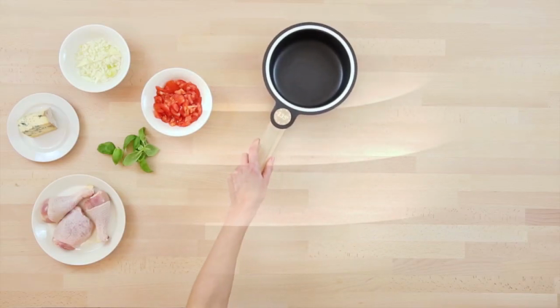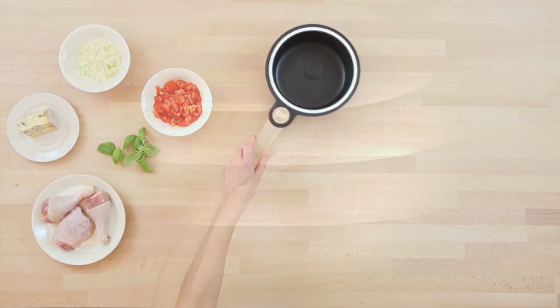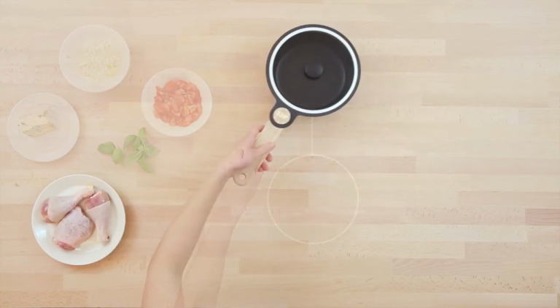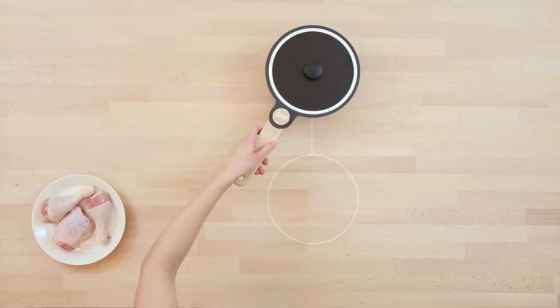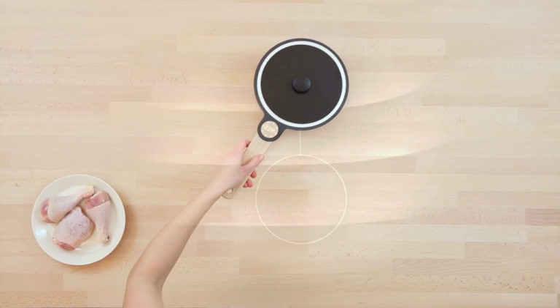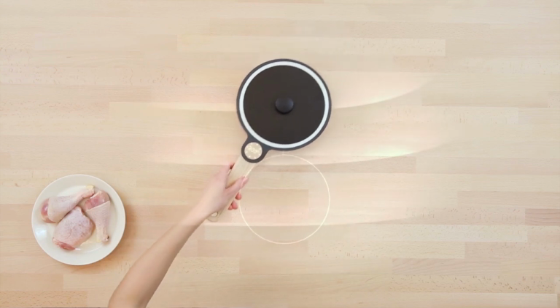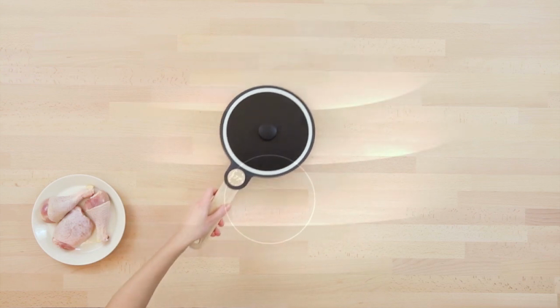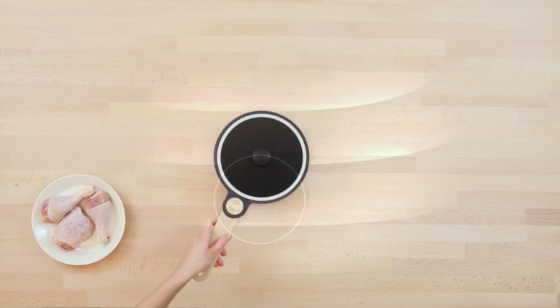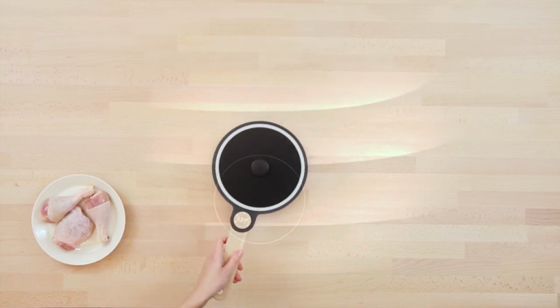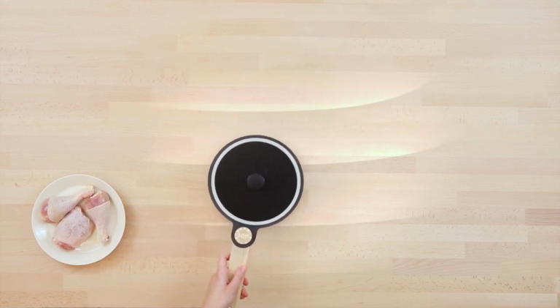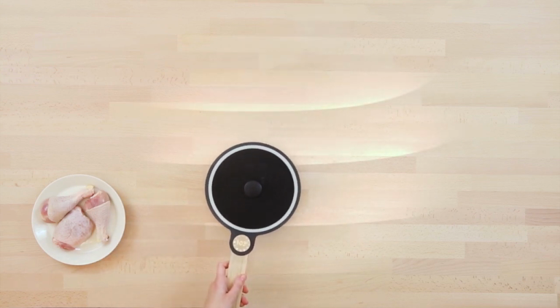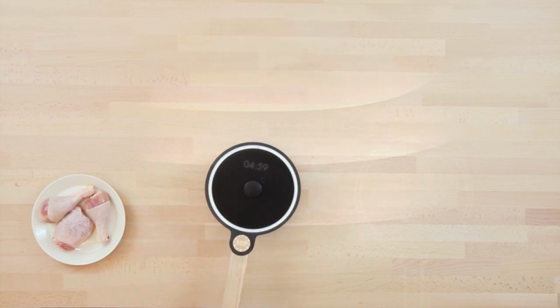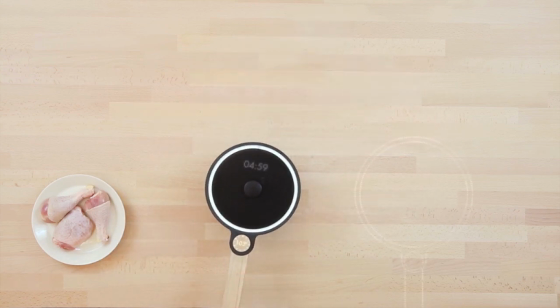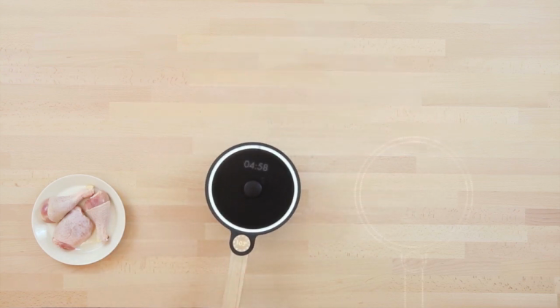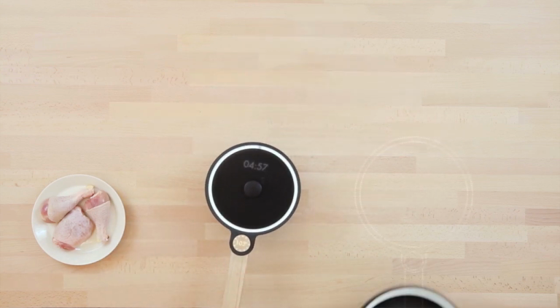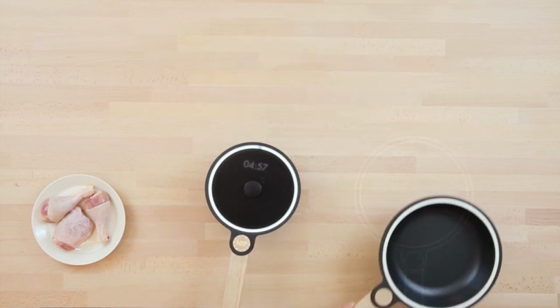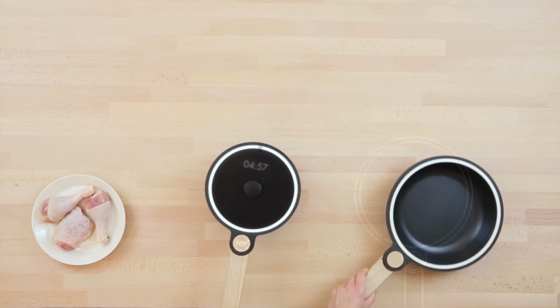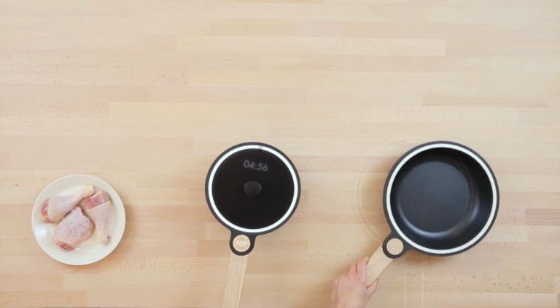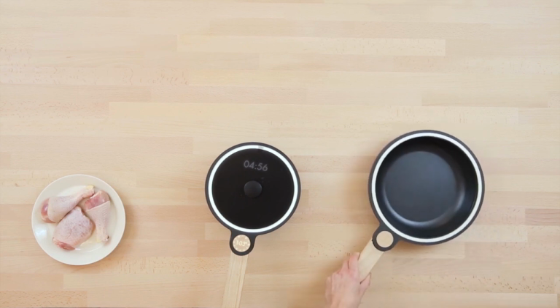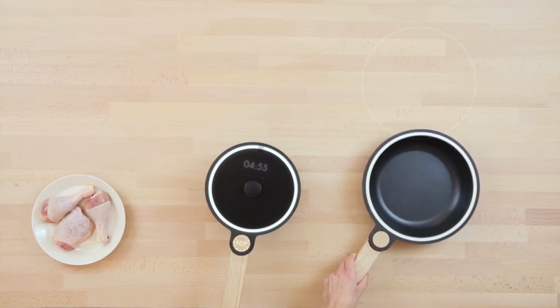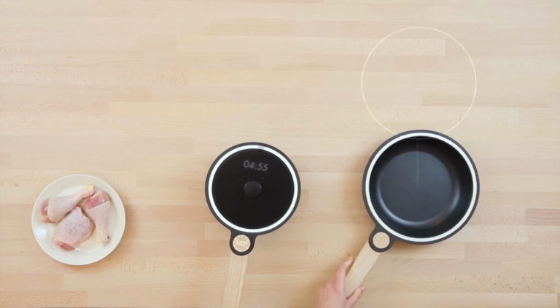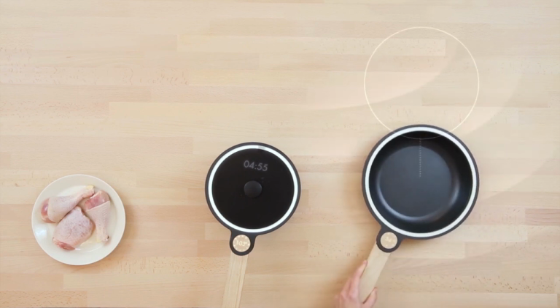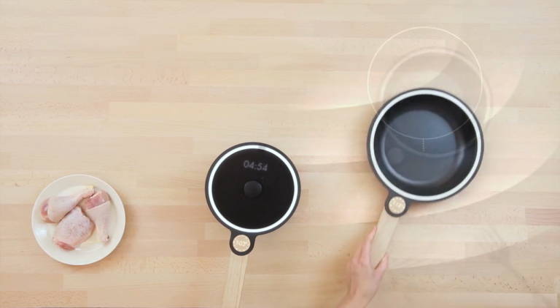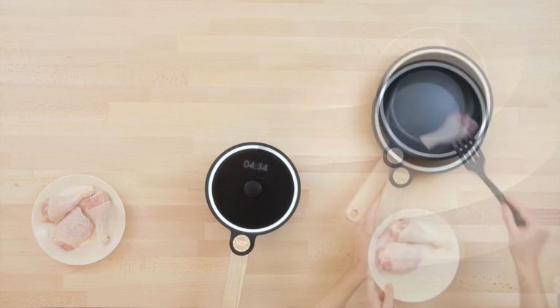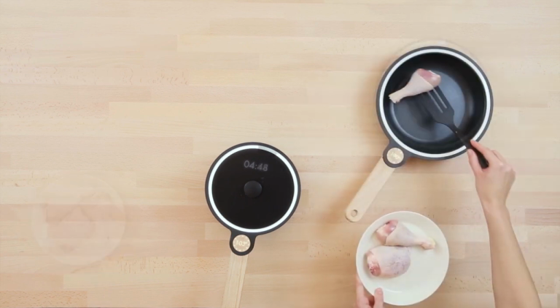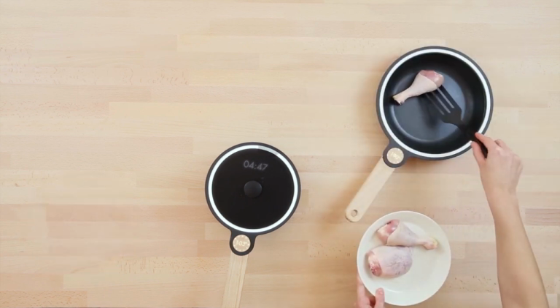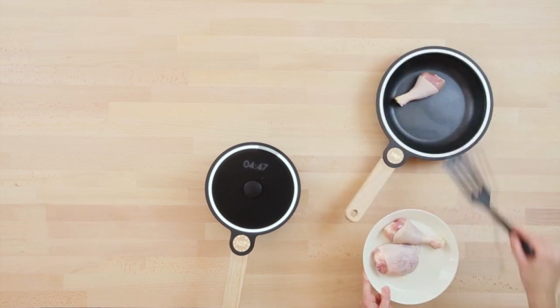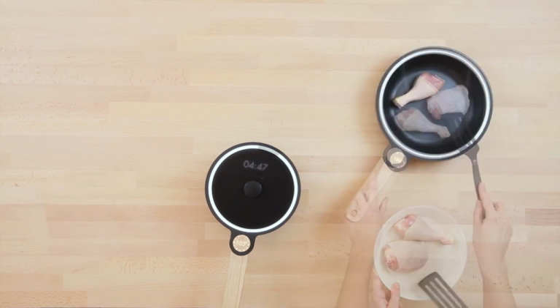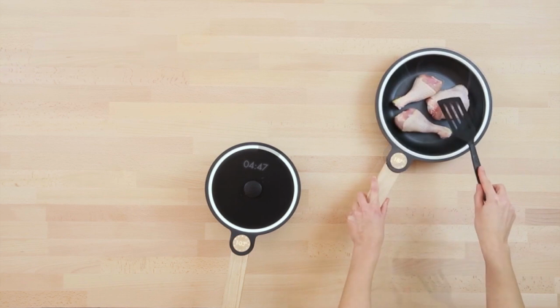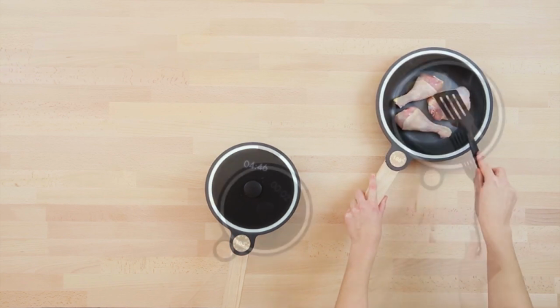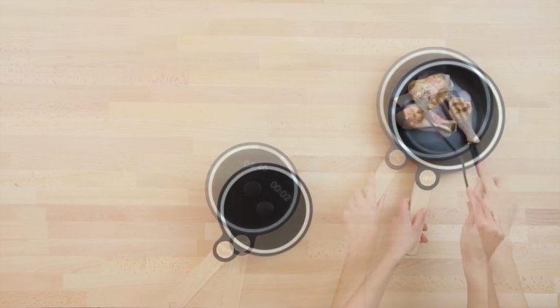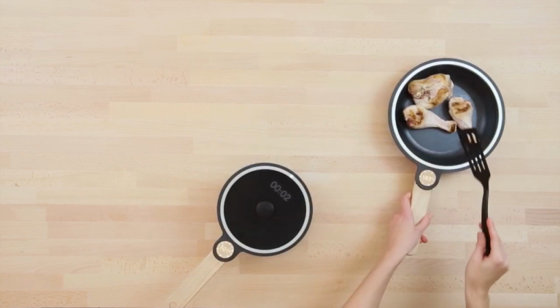It is also a wooden induction table. There is a layer inside the pan that turns hot. You cook on it with a heat insulated pan so it doesn't give any burn marks onto the wood.